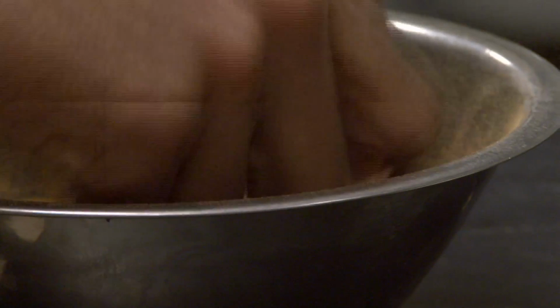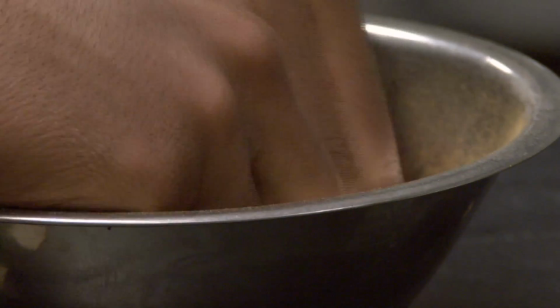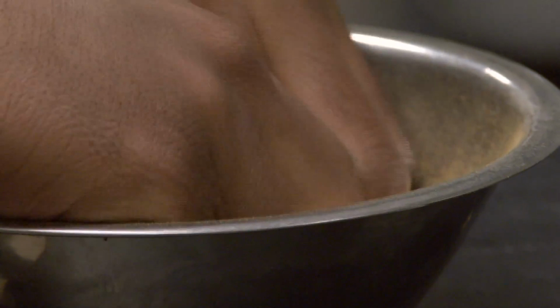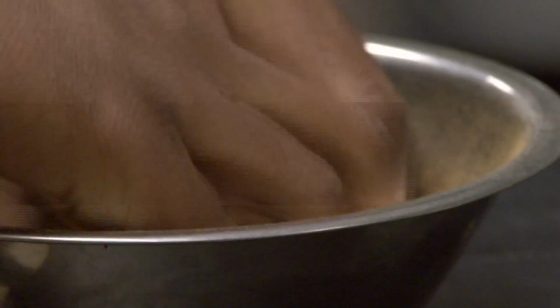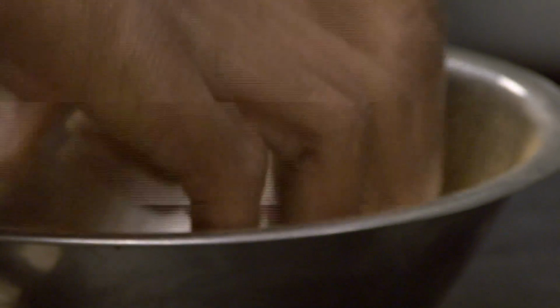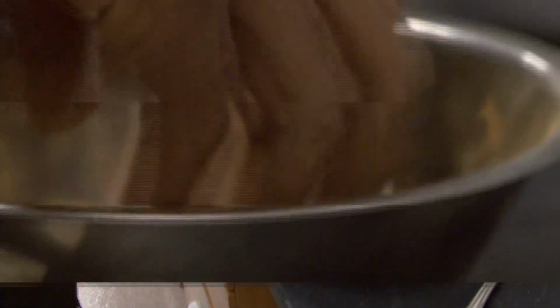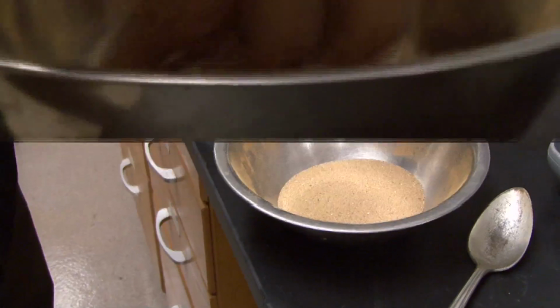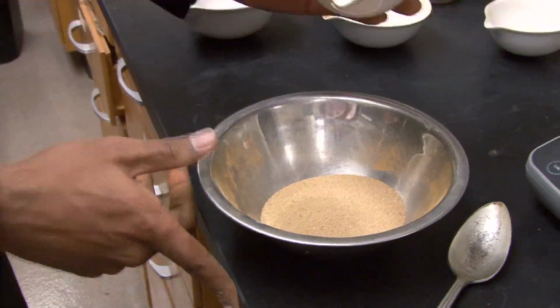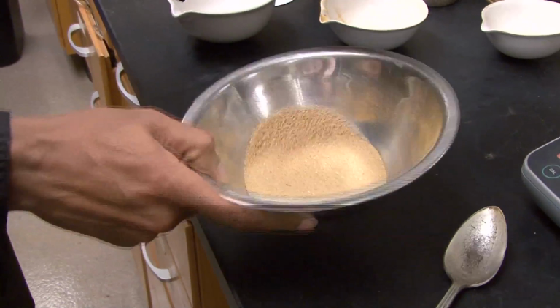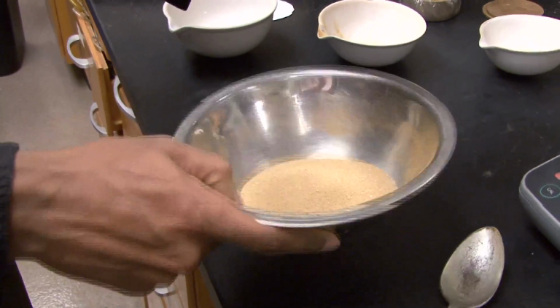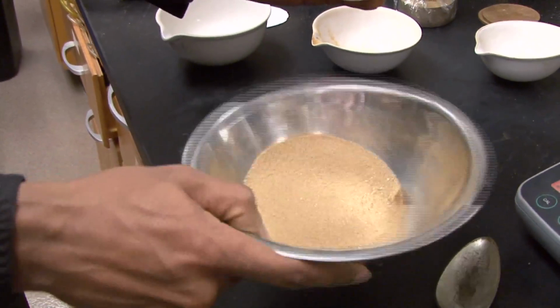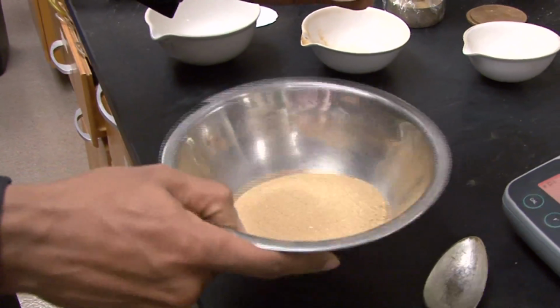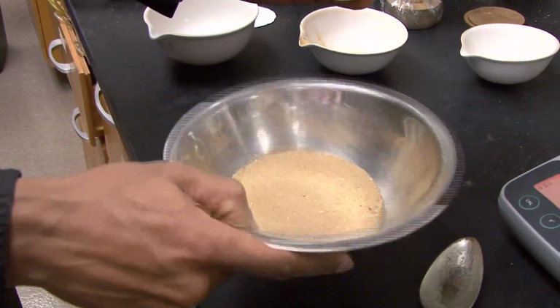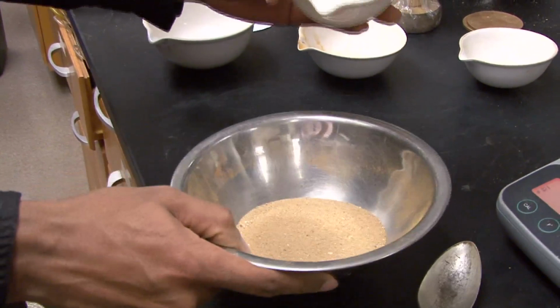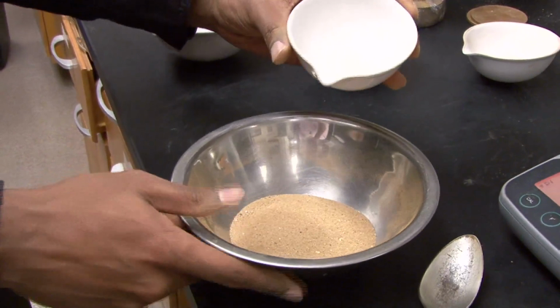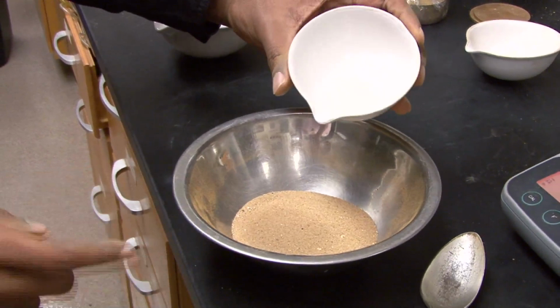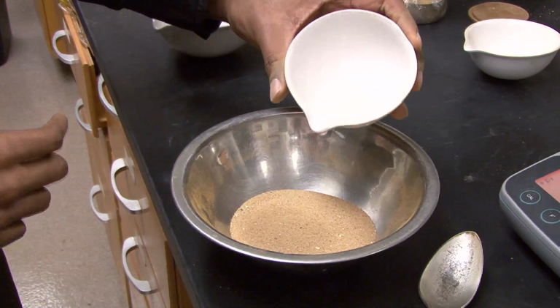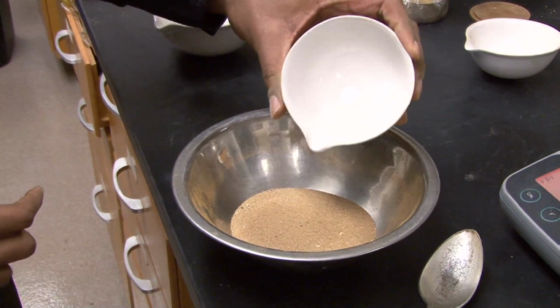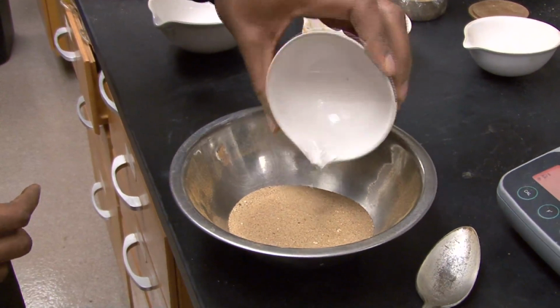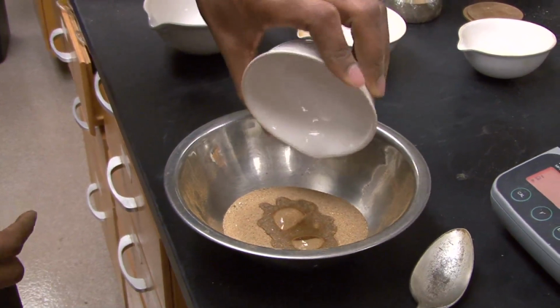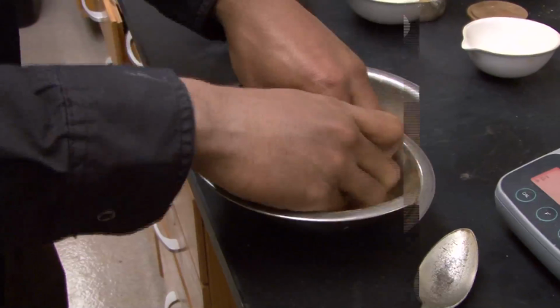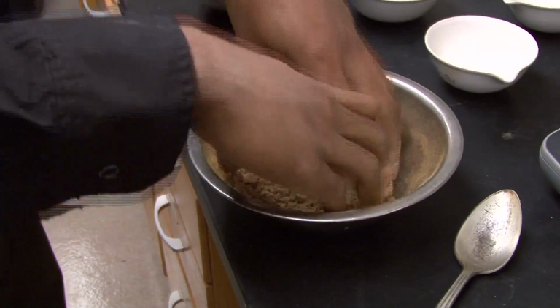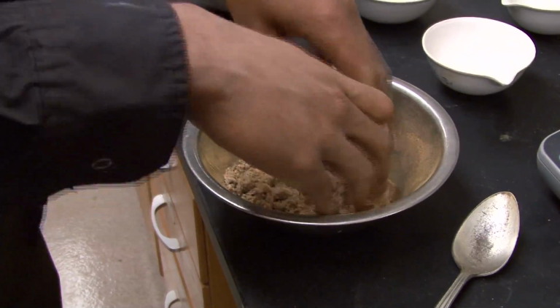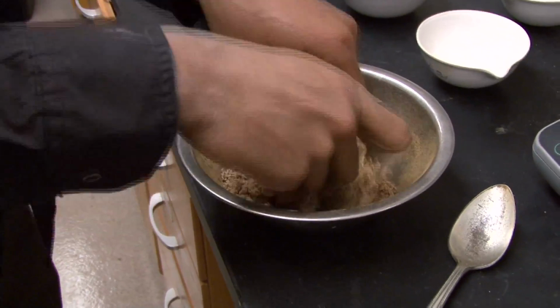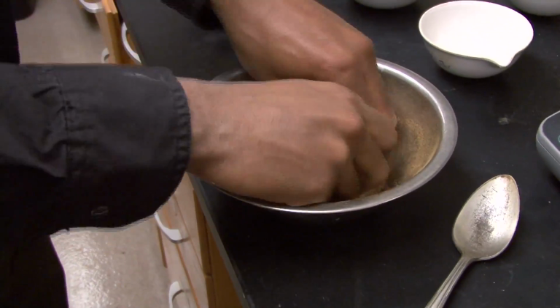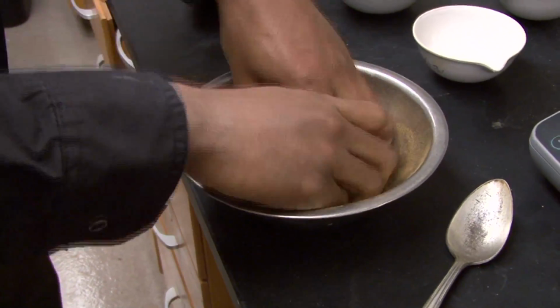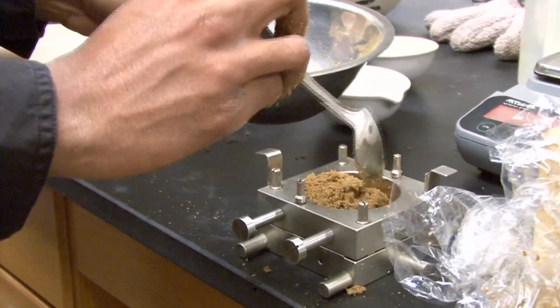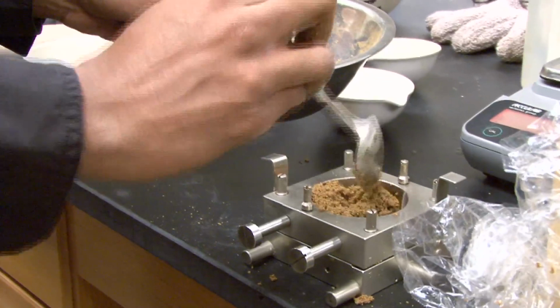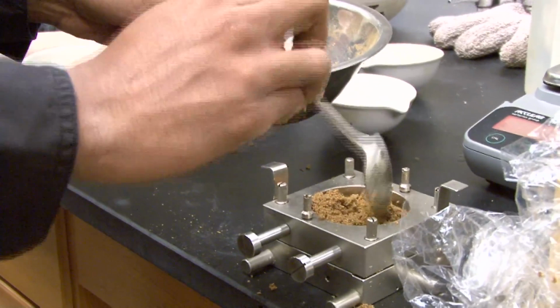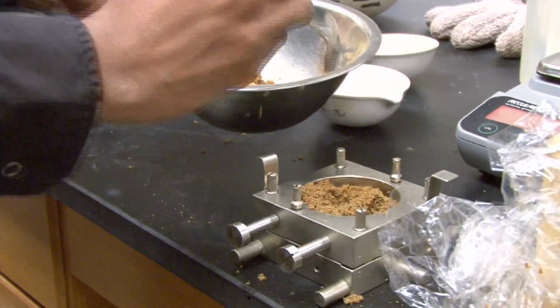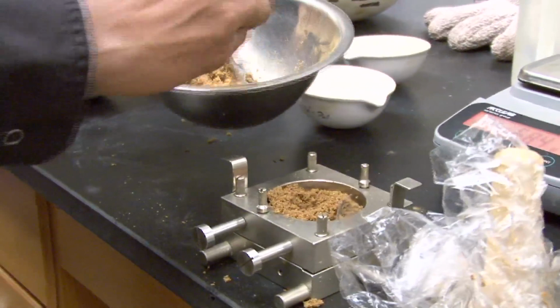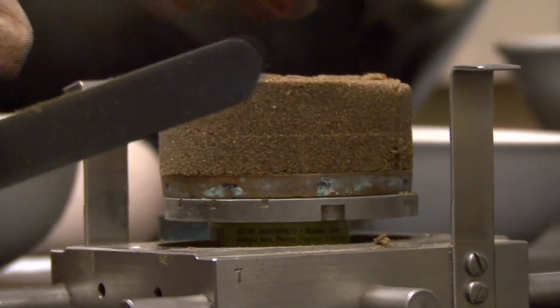Now for the really interesting part — we're going to put the water in, and you'll see how this powder and granular sand turns into a much more plastic material. I'll mold that into a sample. Voila!